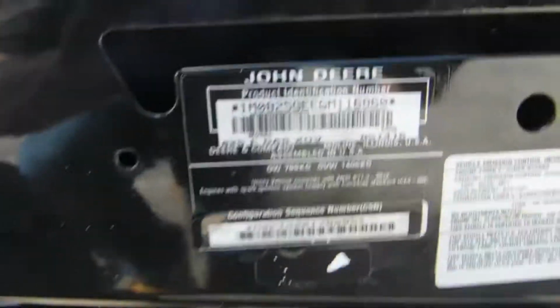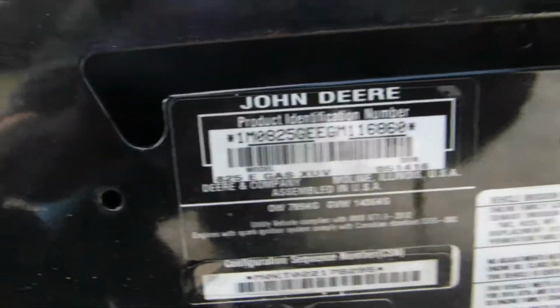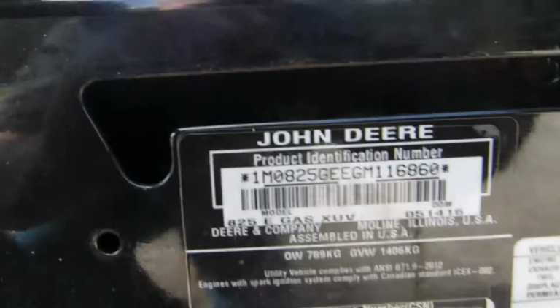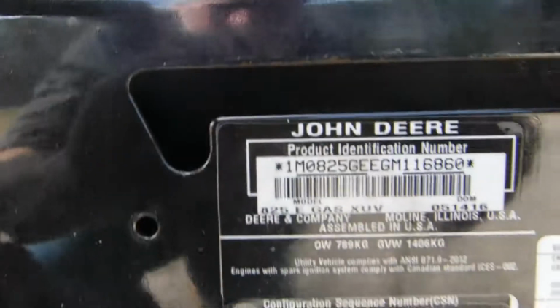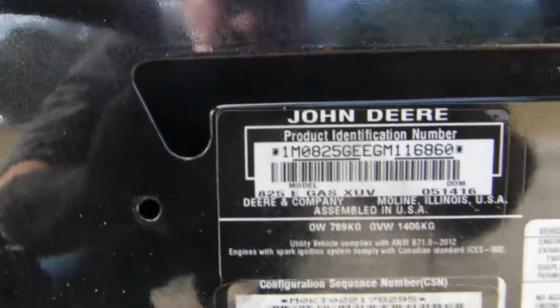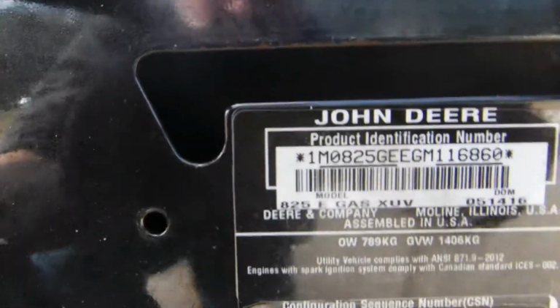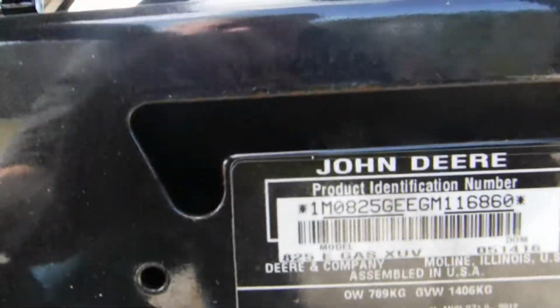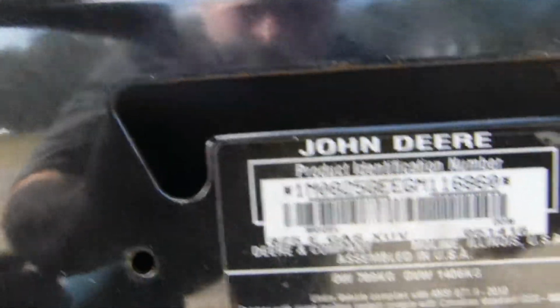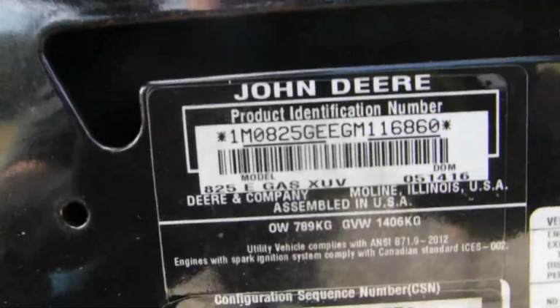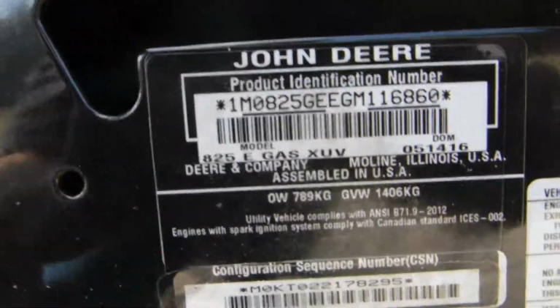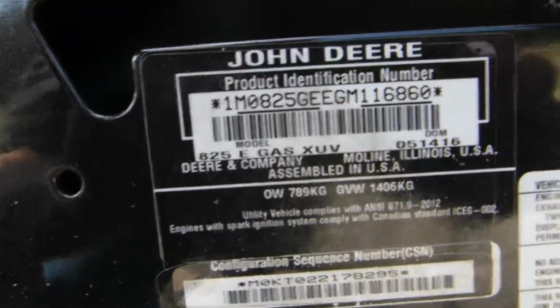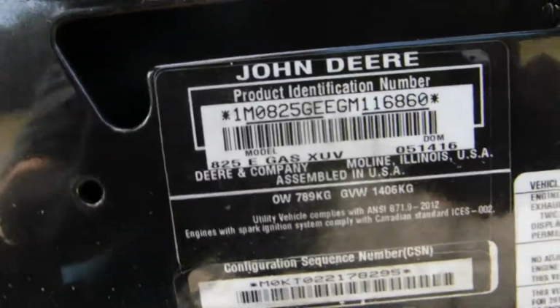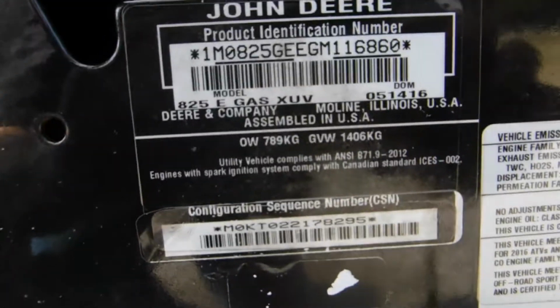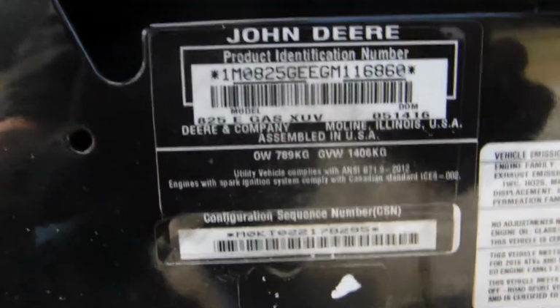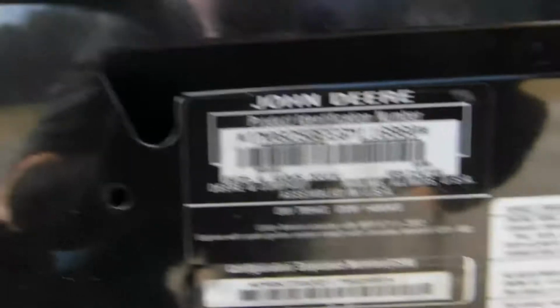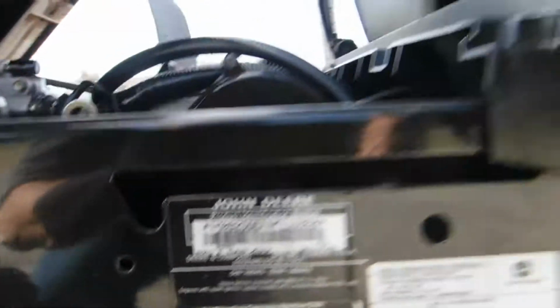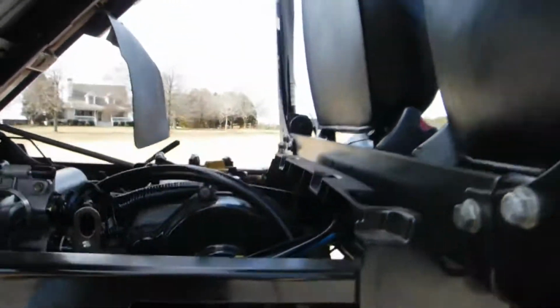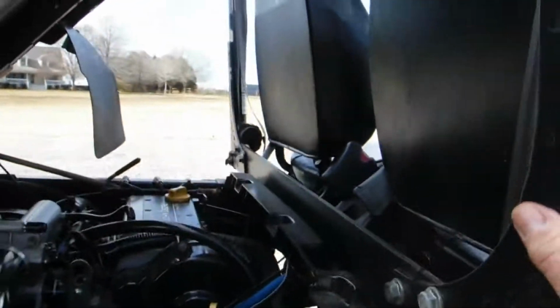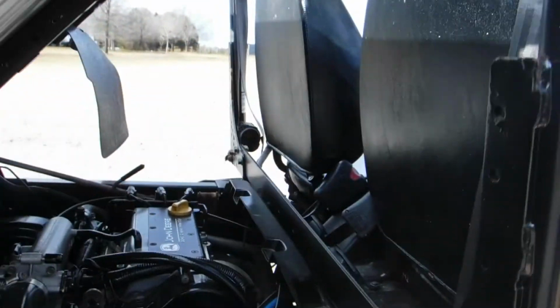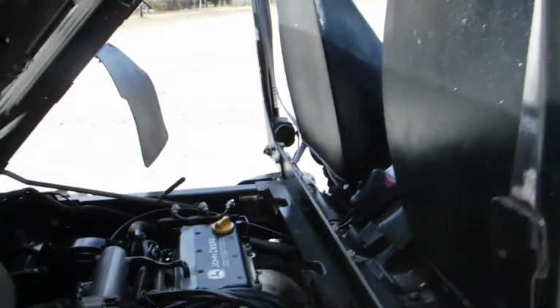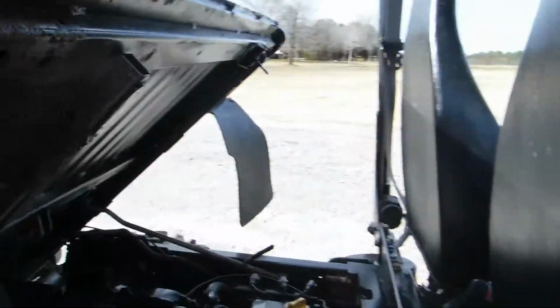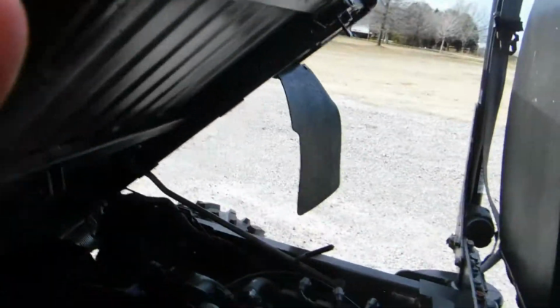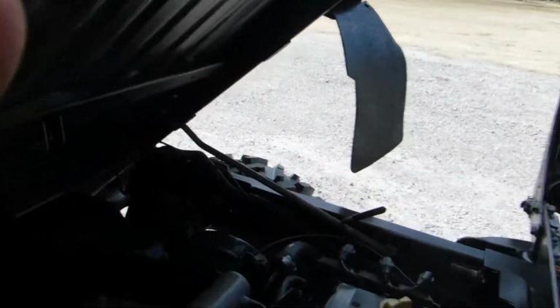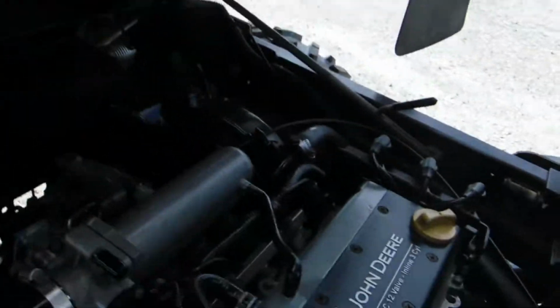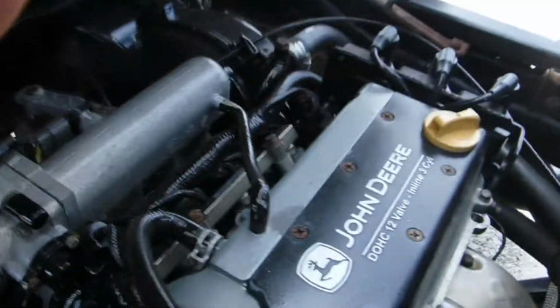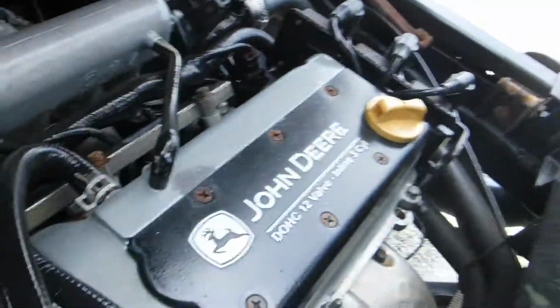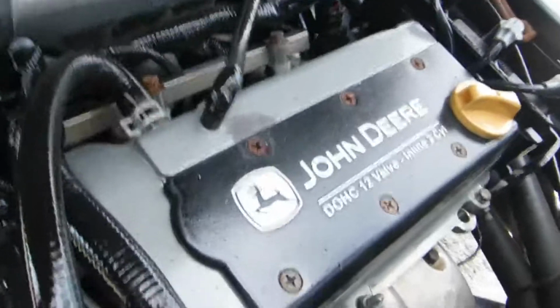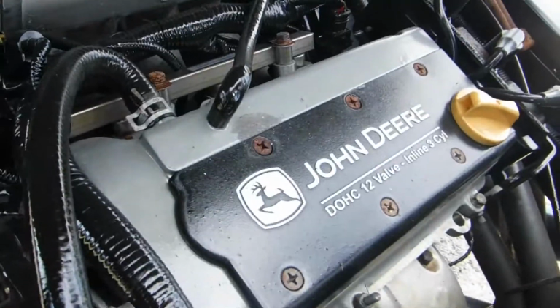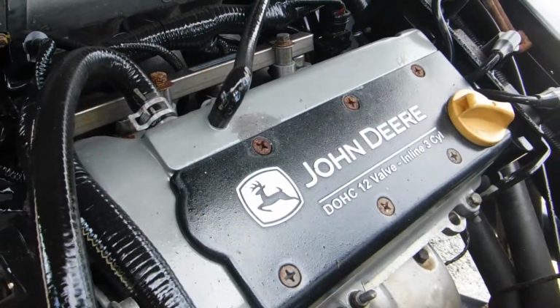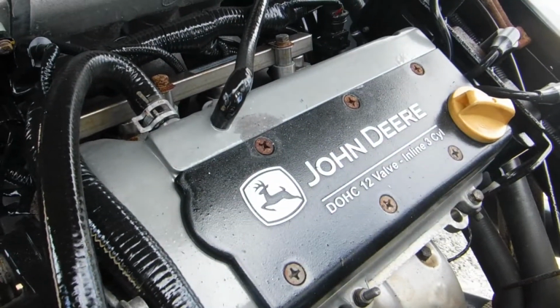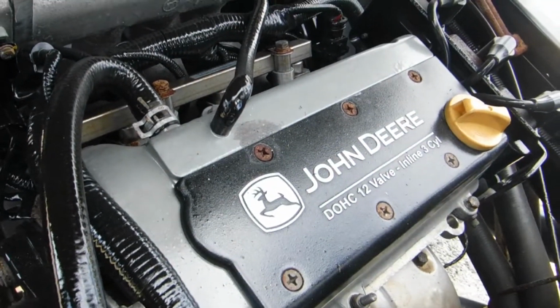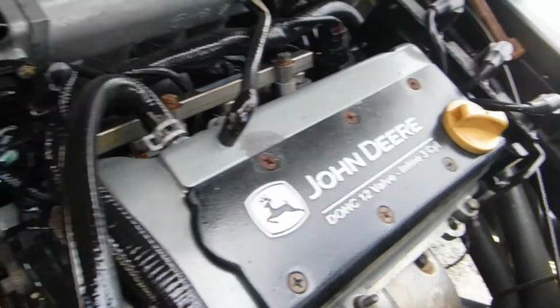There's your serial number on the machine. It shows it will be a 16-17. This is a 12-valve motor. It's a 3-cylinder.